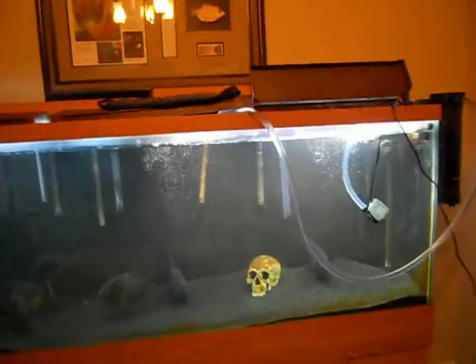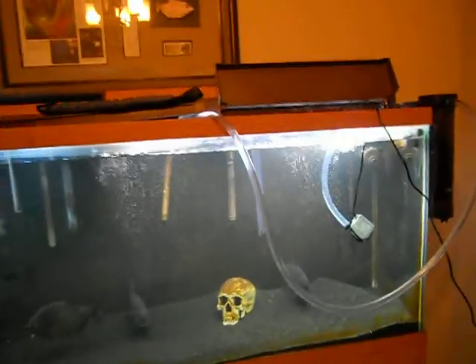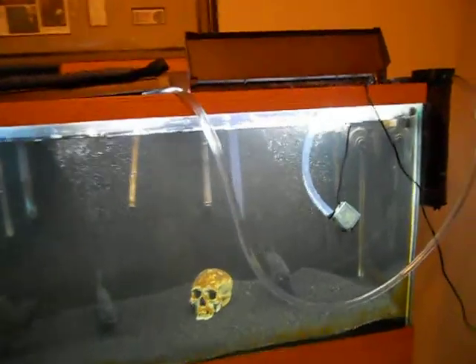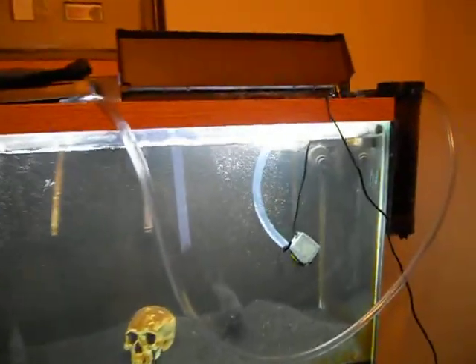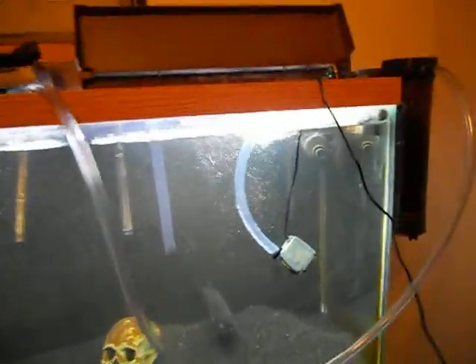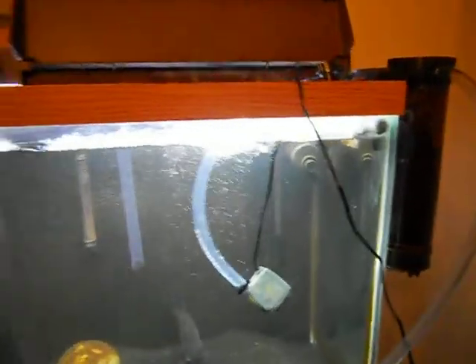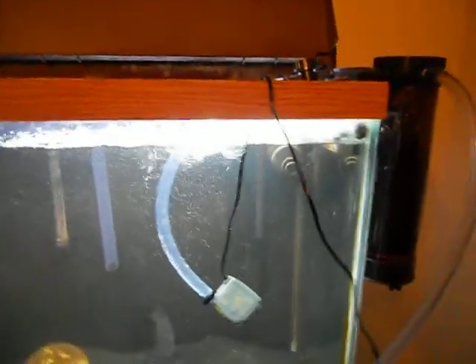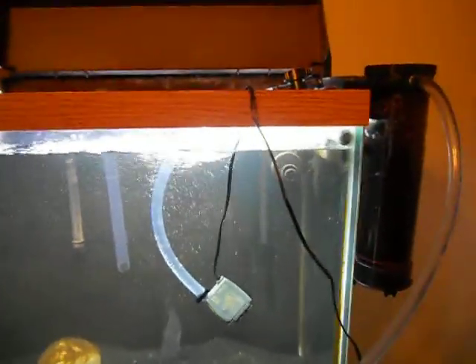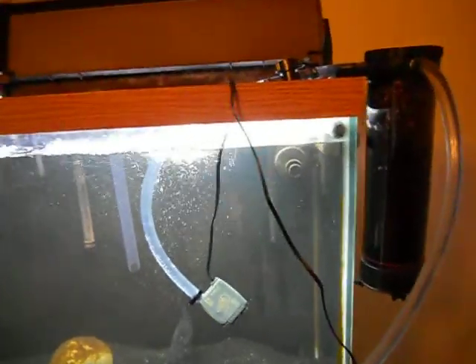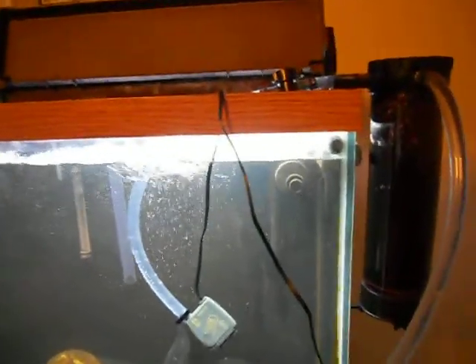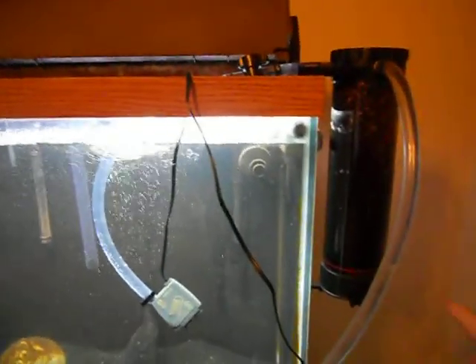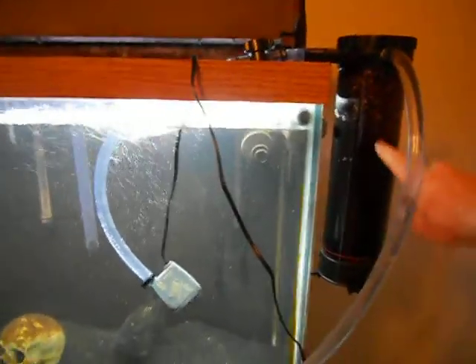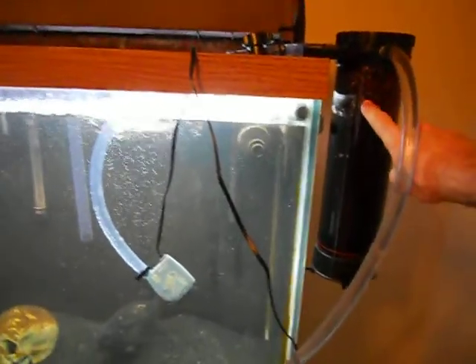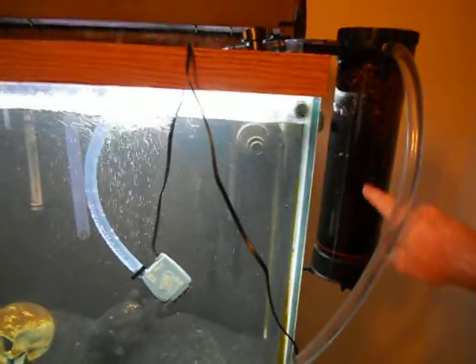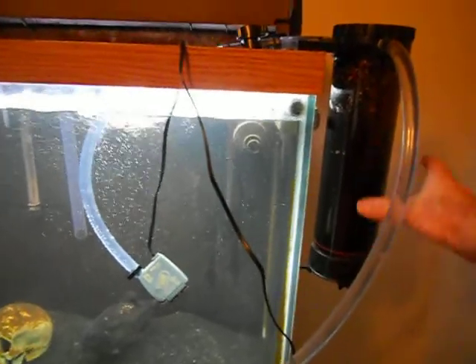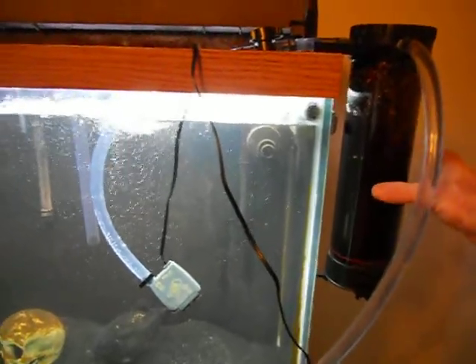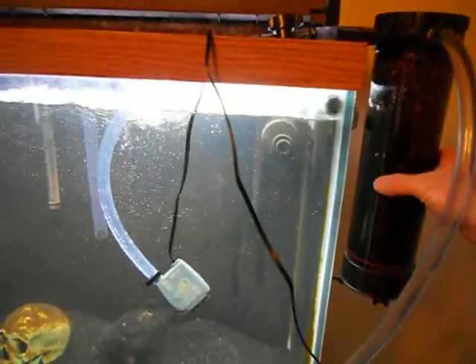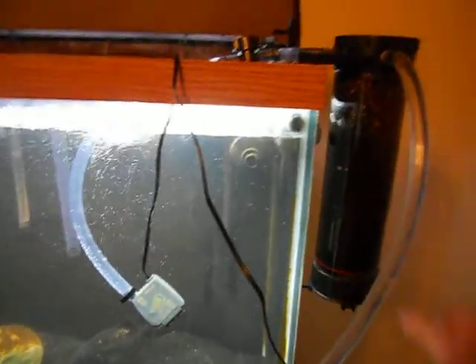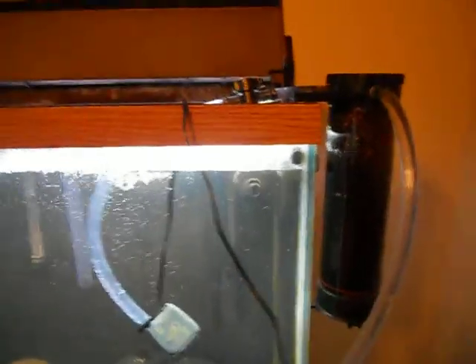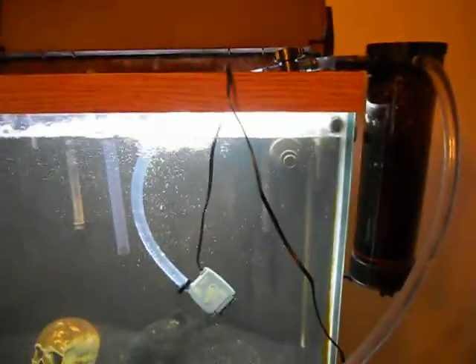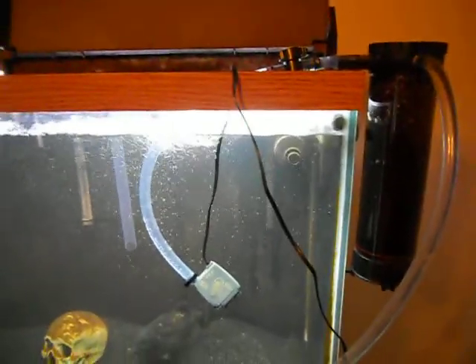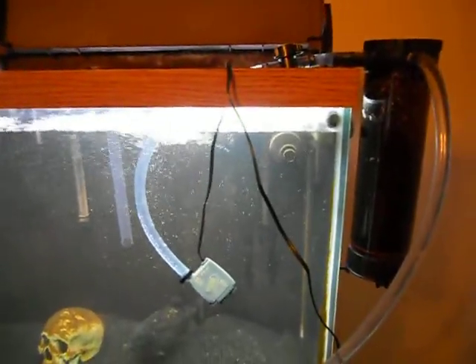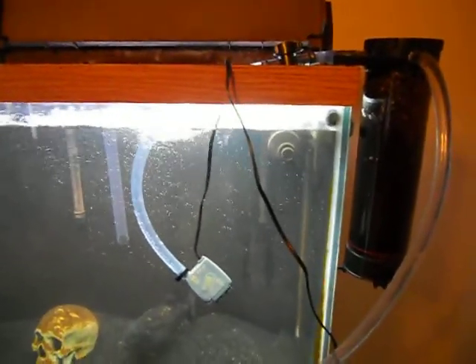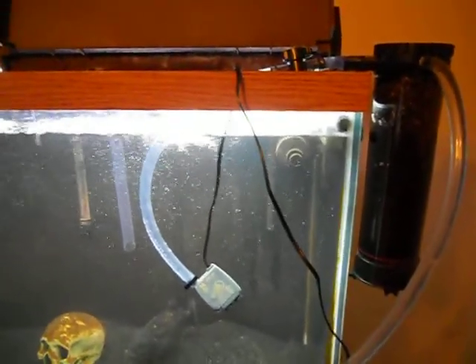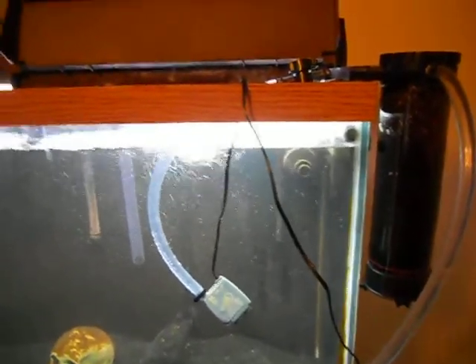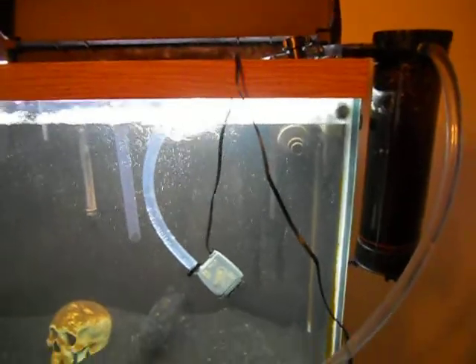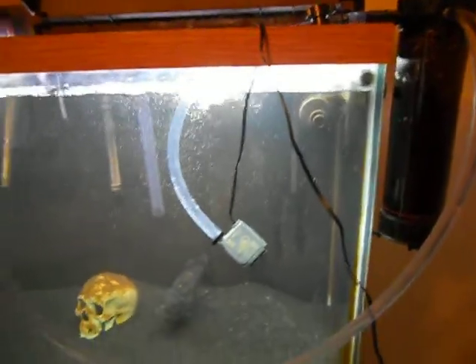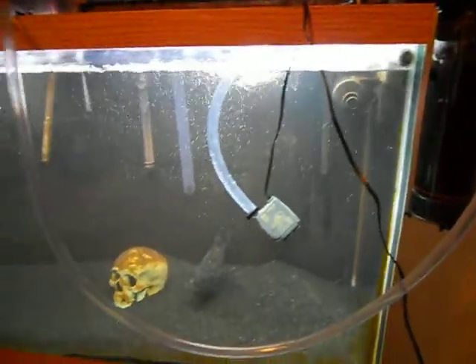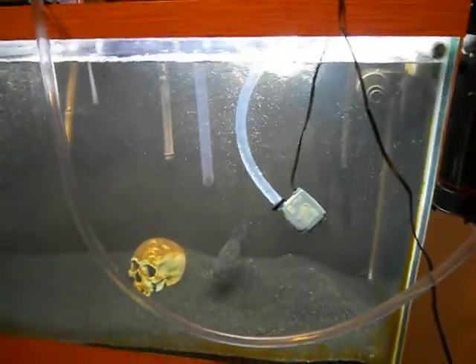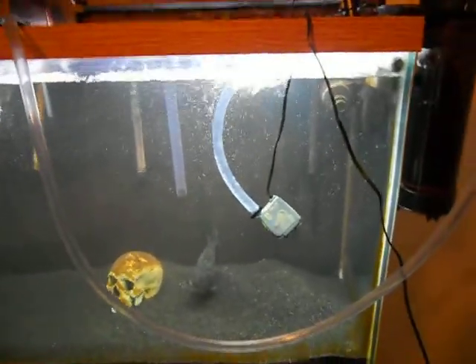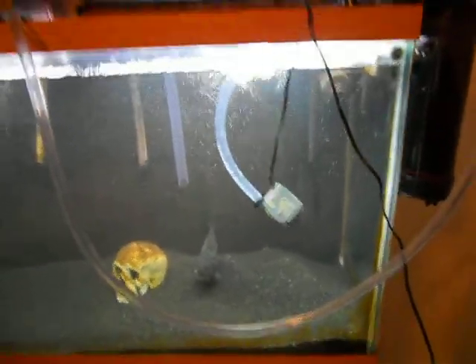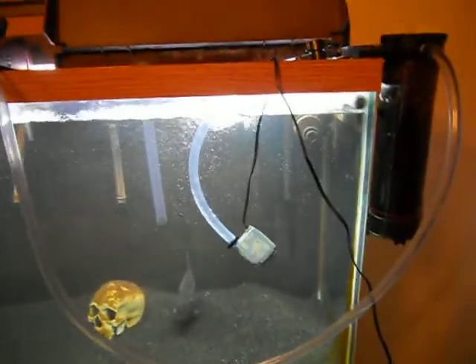This is an experiment I'm running with a Phosphan 550 reactor. It's supposed to be used with phosphate, but what I've done is filled it with raw peat. I've never heard of anybody doing this before, so we'll see how it goes.